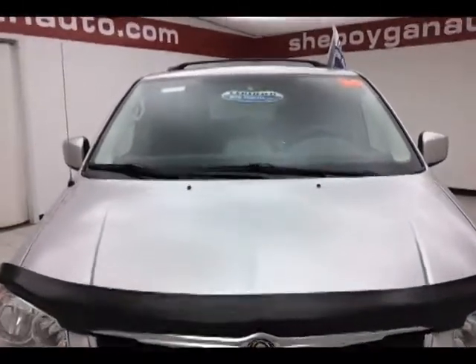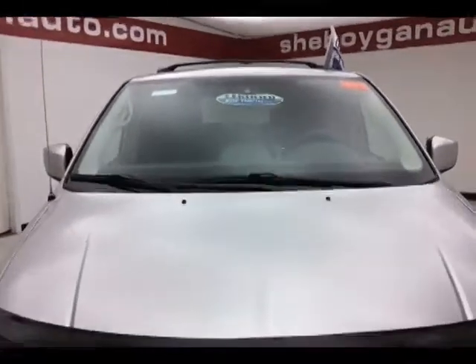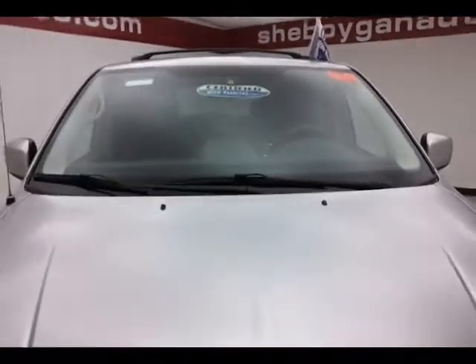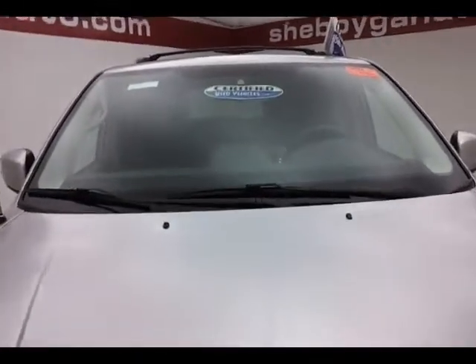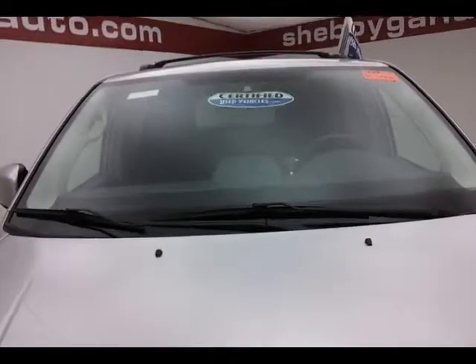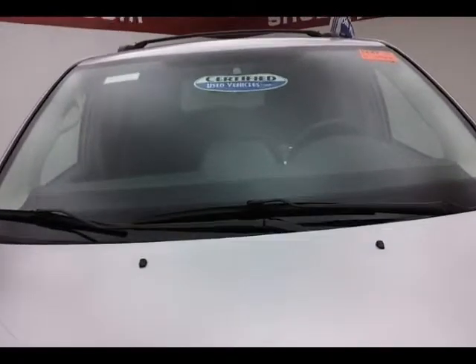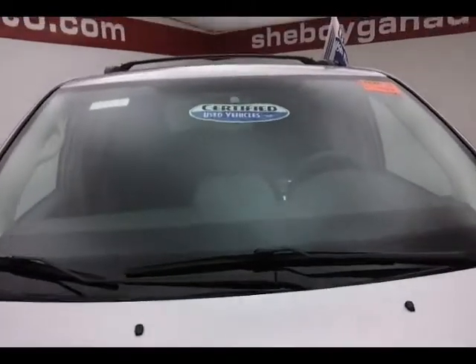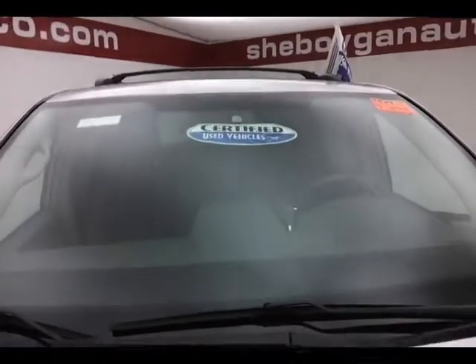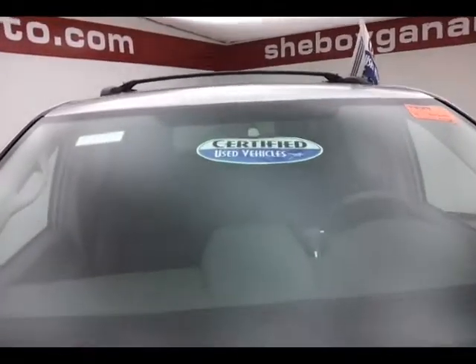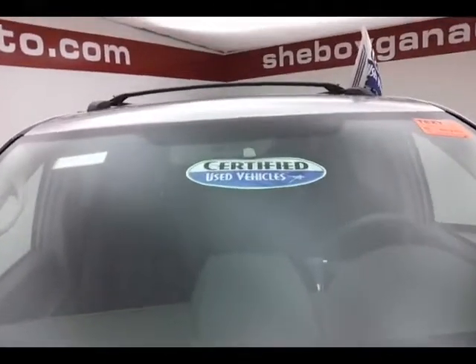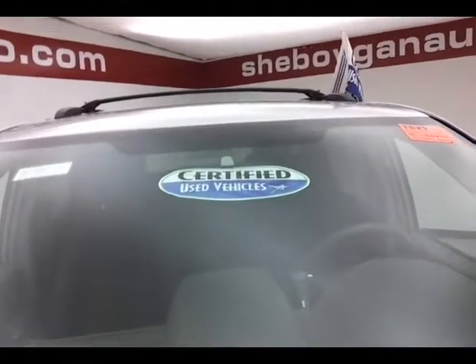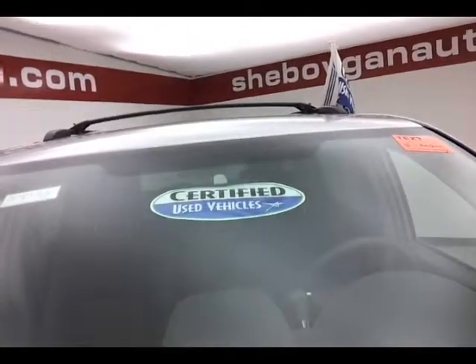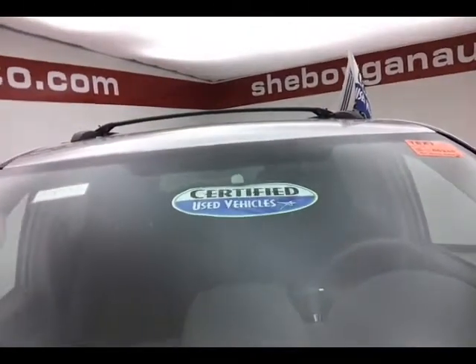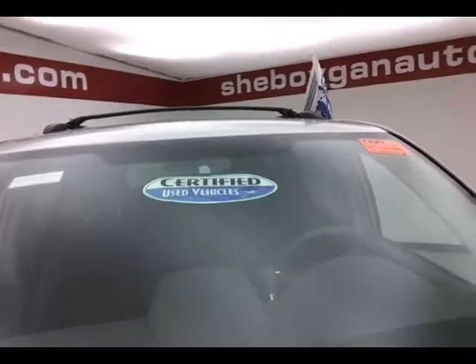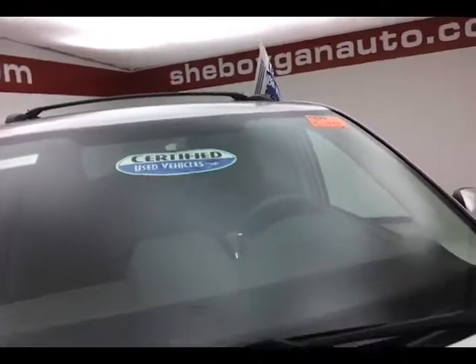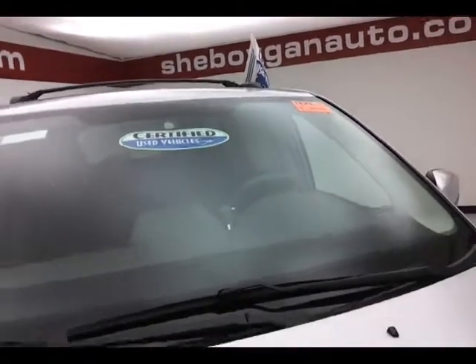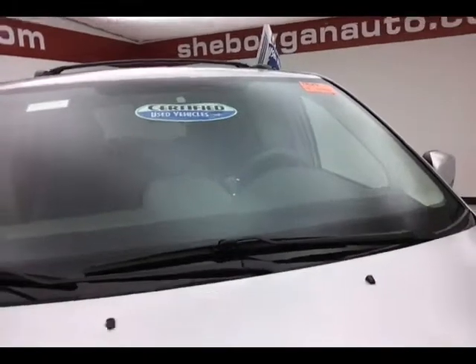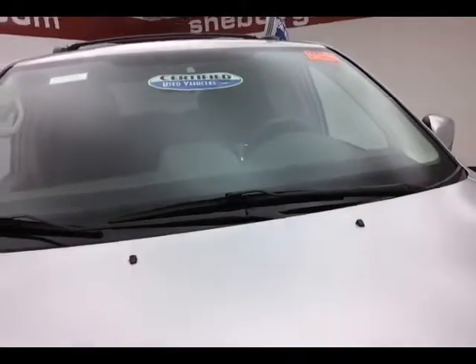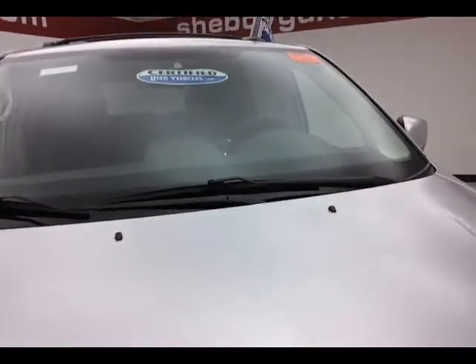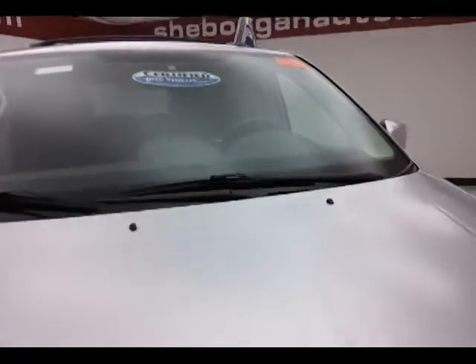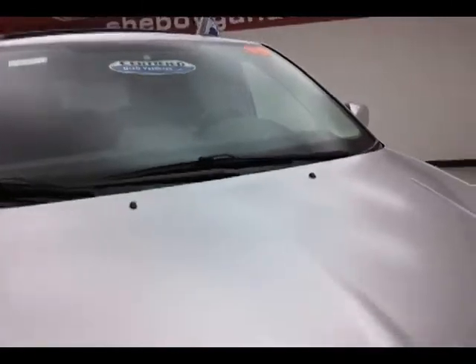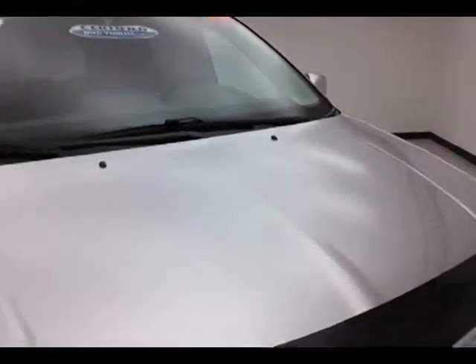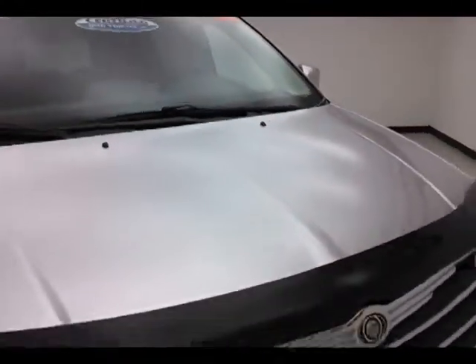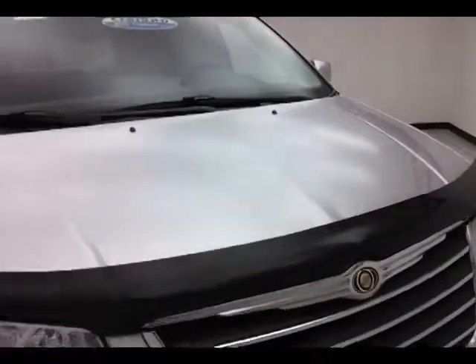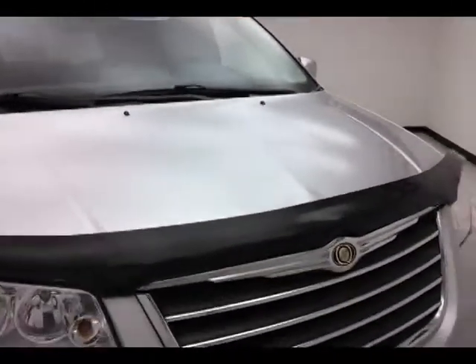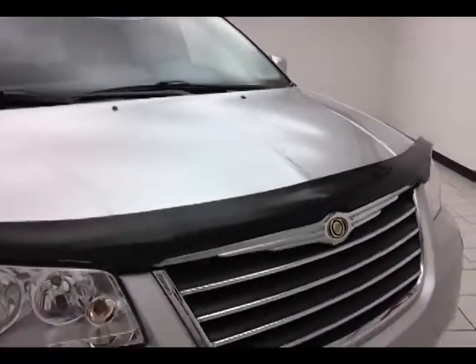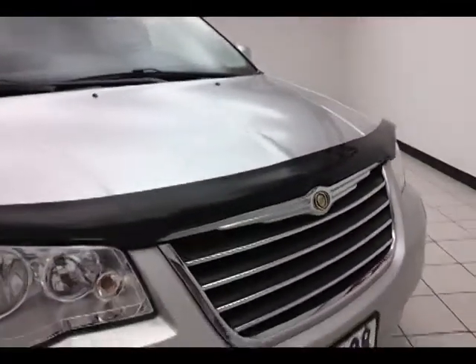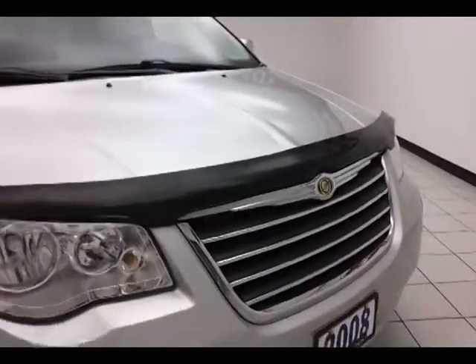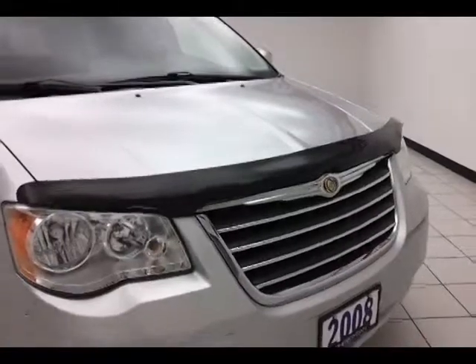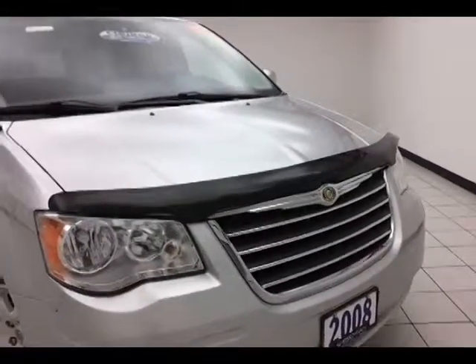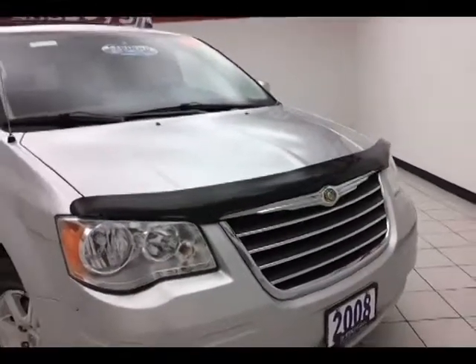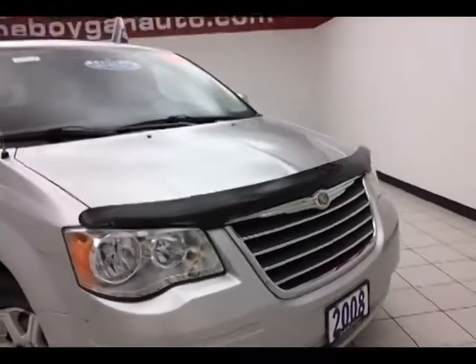After a thorough inspection, it does qualify for a certified used vehicle program, giving you a three-month, 3,000-mile powertrain warranty. Also includes emergency roadside assistance, towing, rental reimbursement, and trip interruption service, all available nationwide.